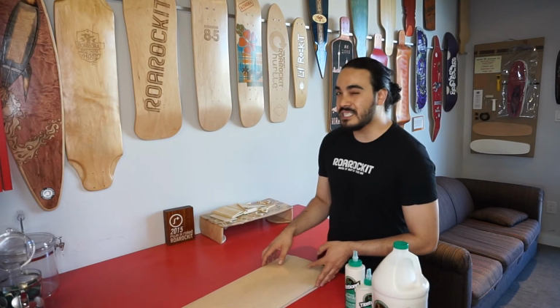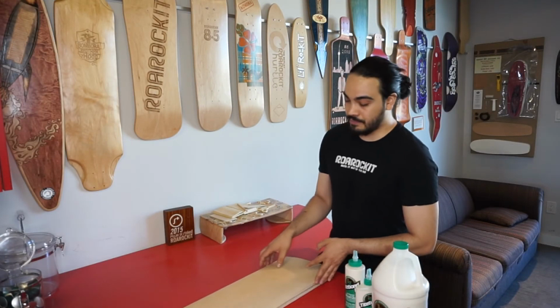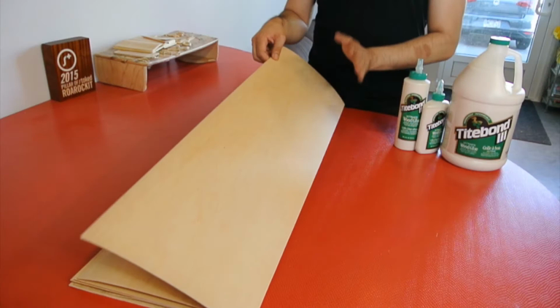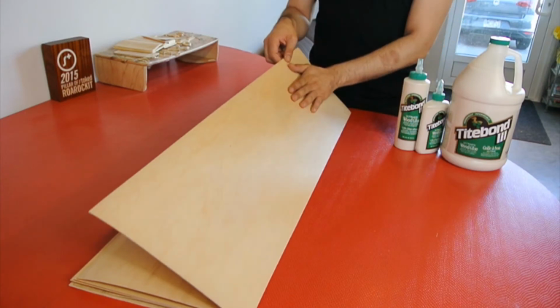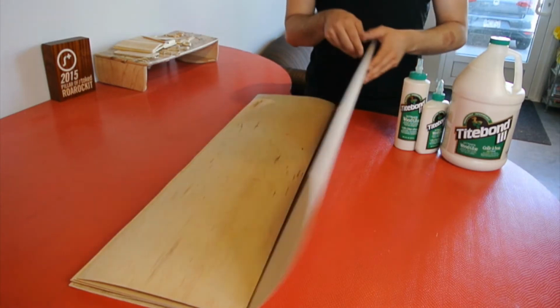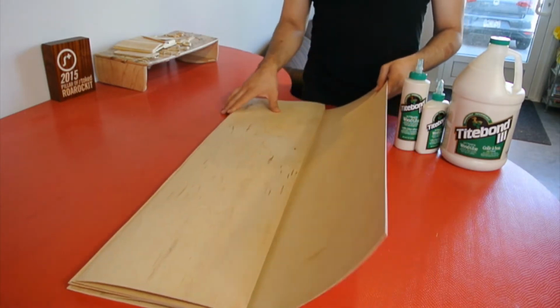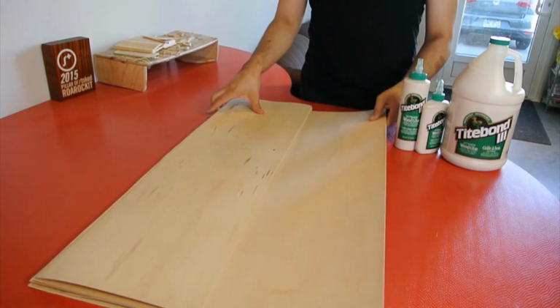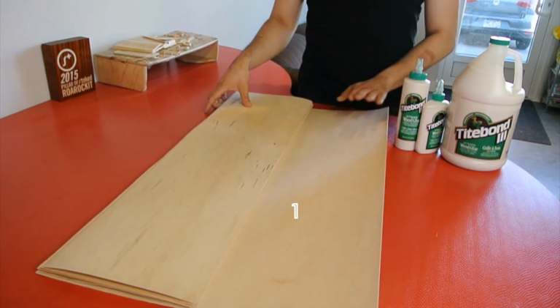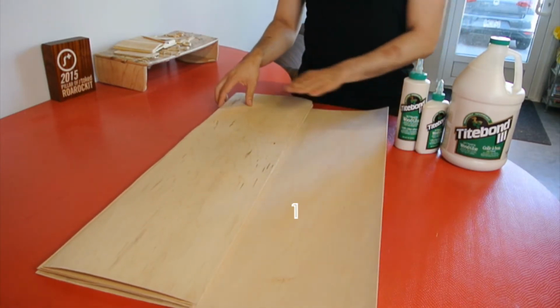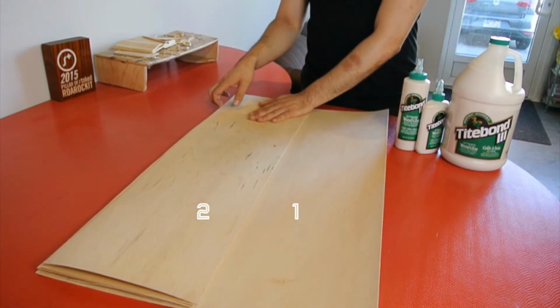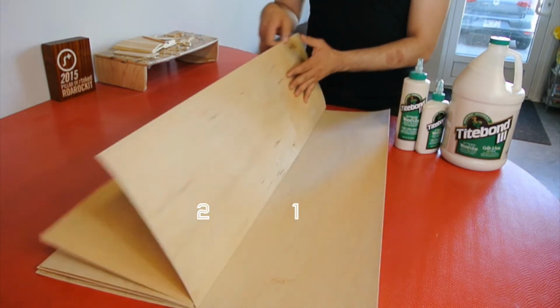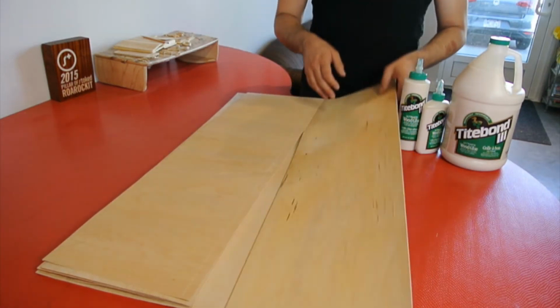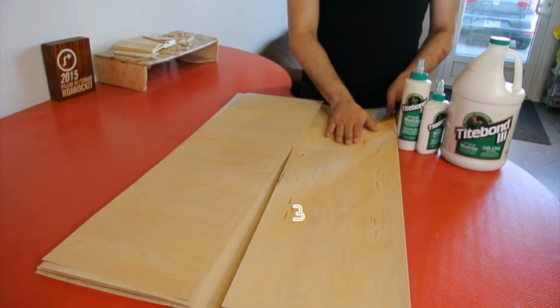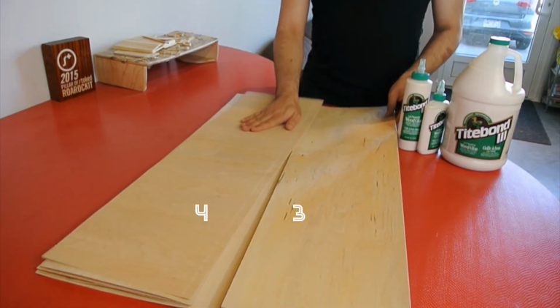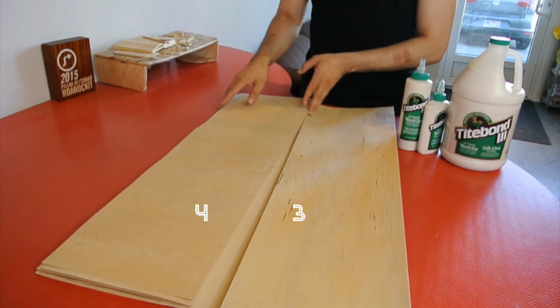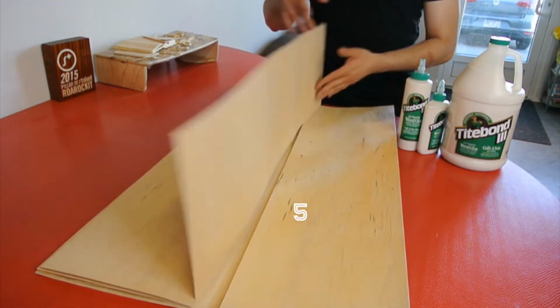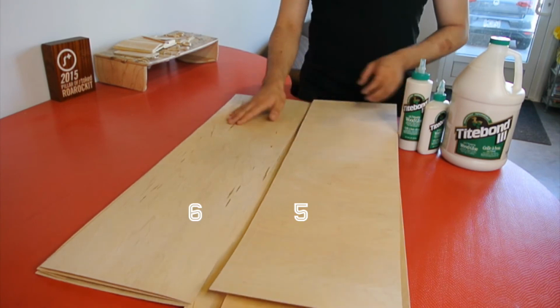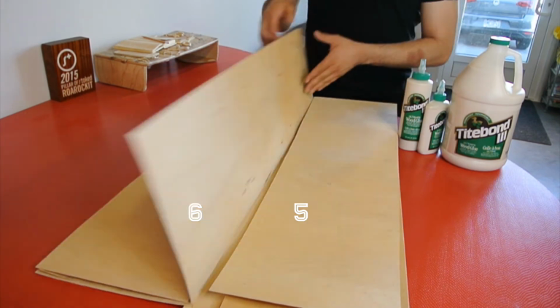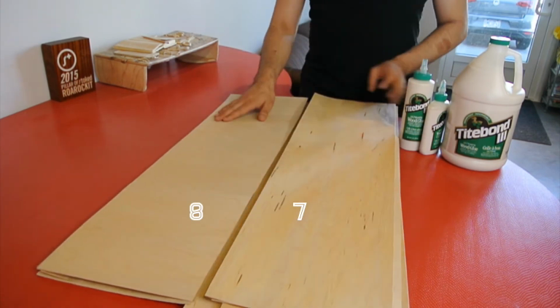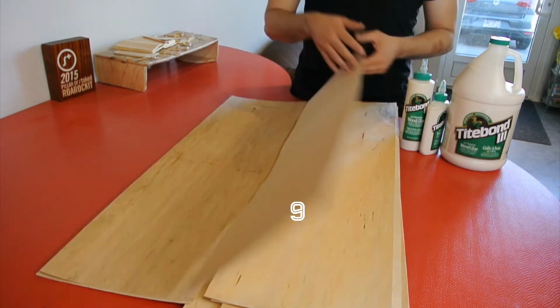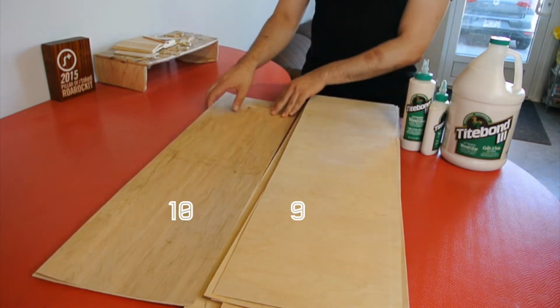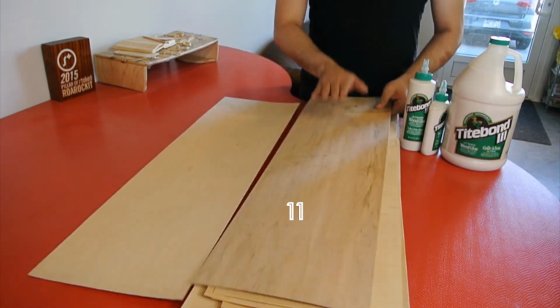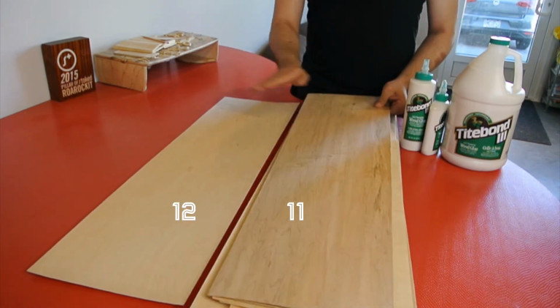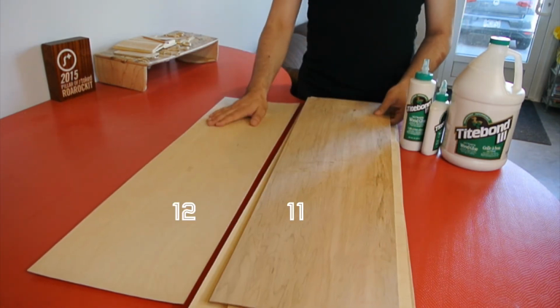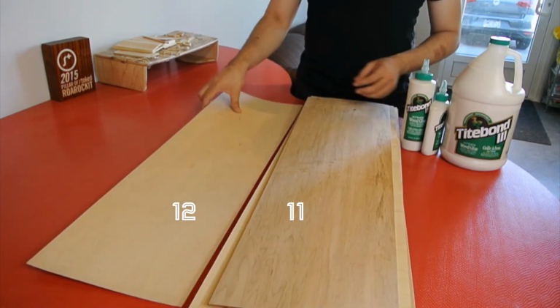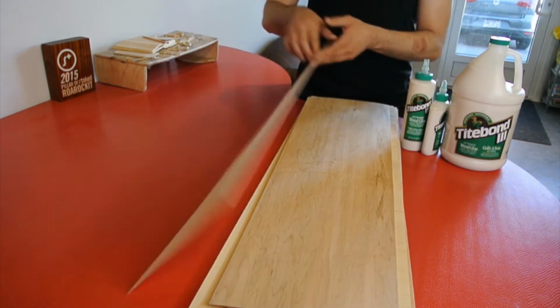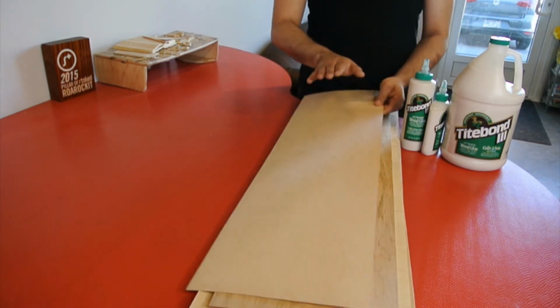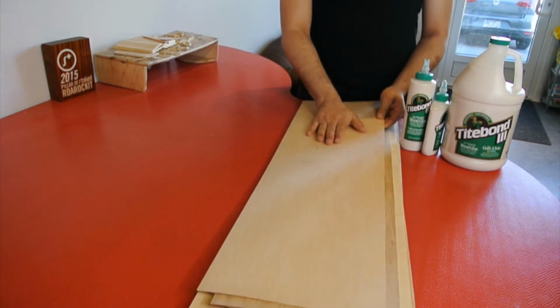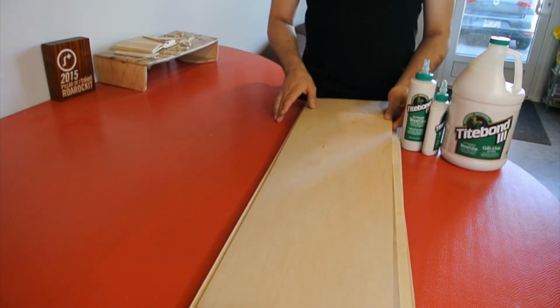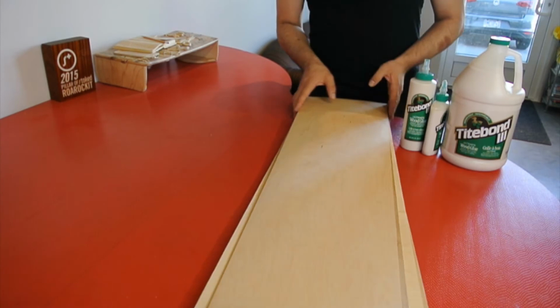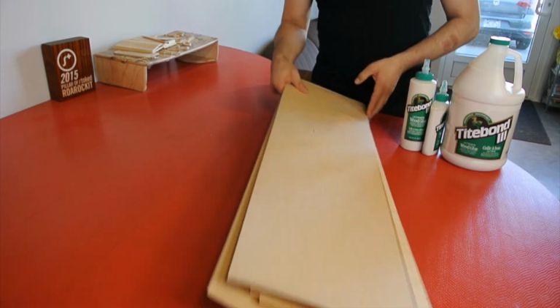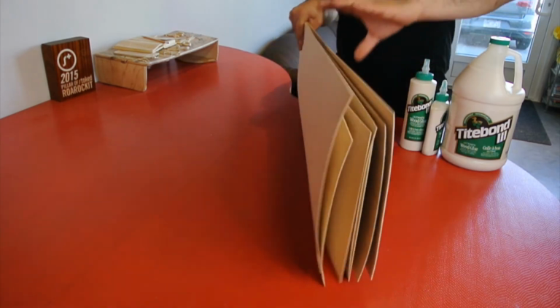Let's verify that by counting. We're not gluing this one up, so we've got faces one, two, three, four... eleven and twelve. And again, not gluing up this sheet. So yes, I've got 12.